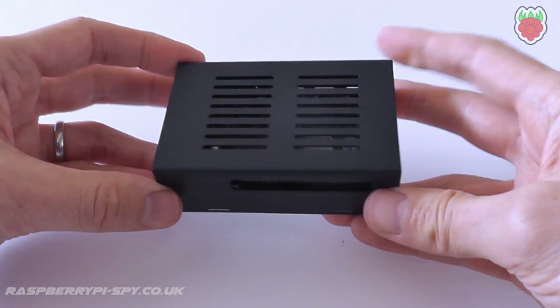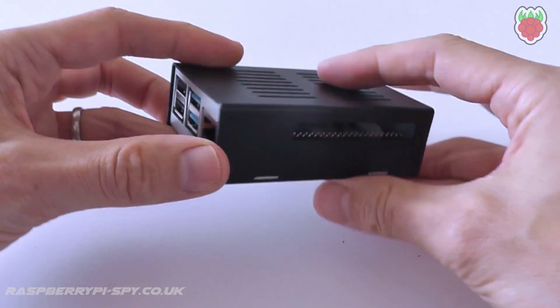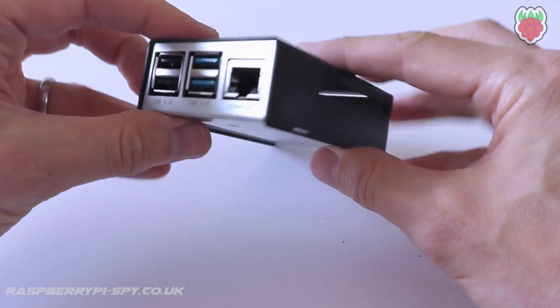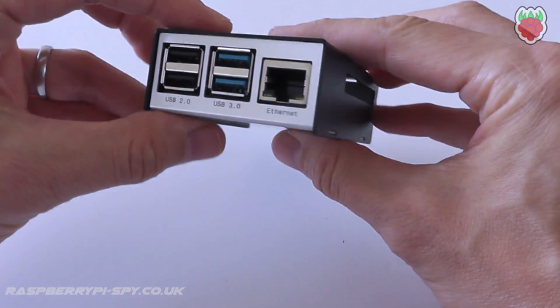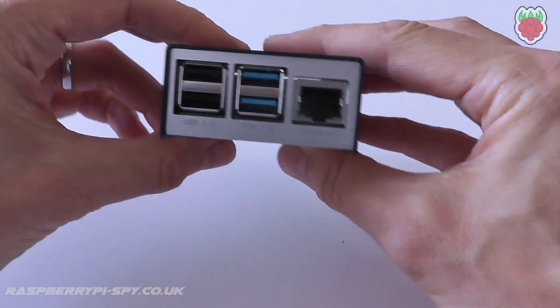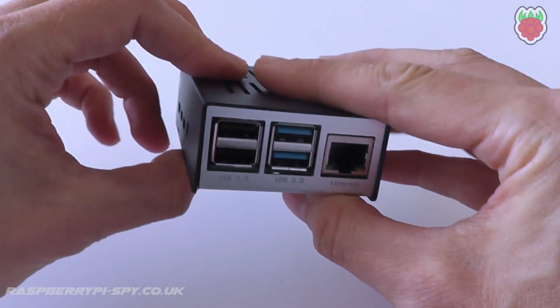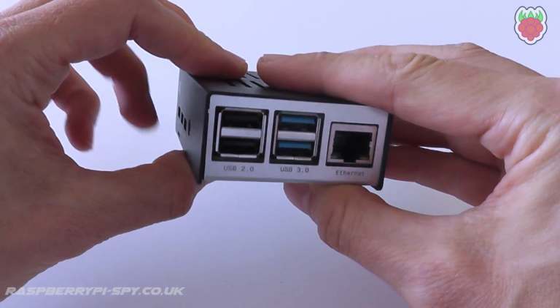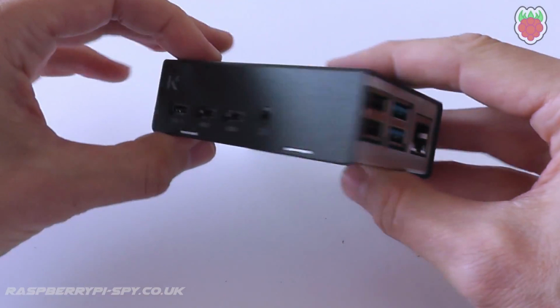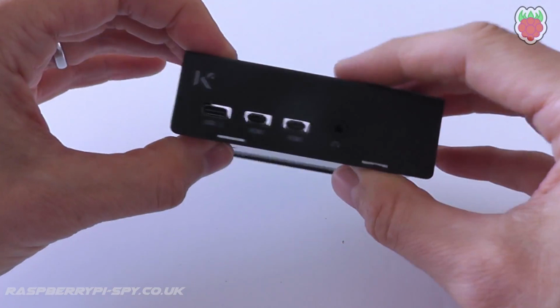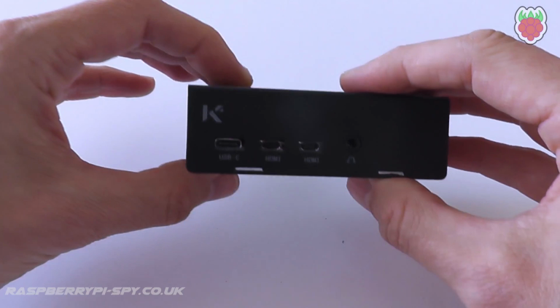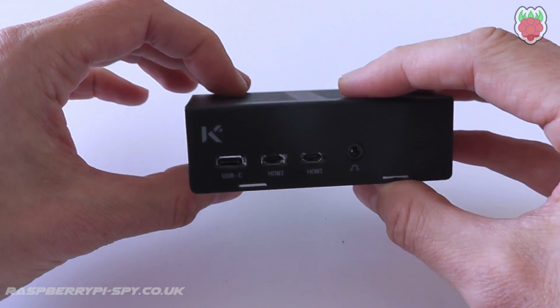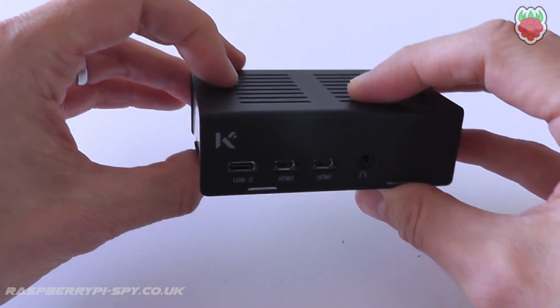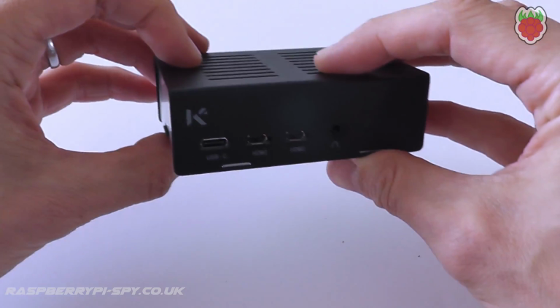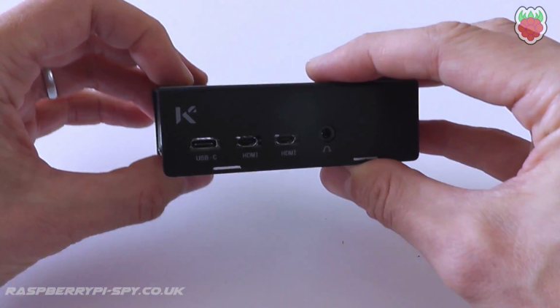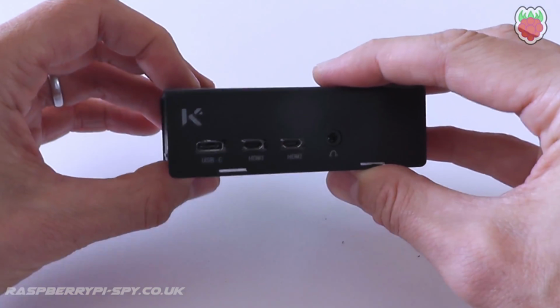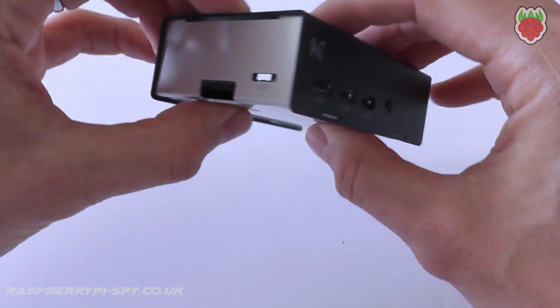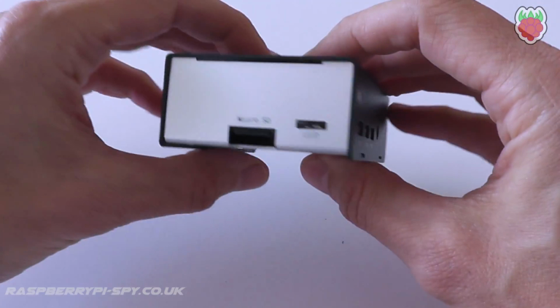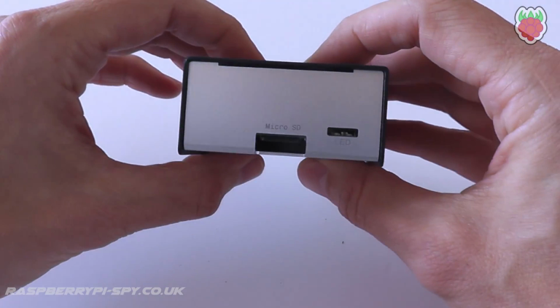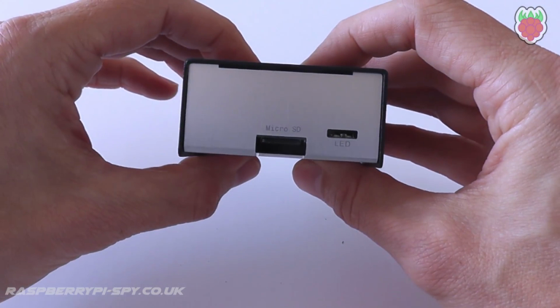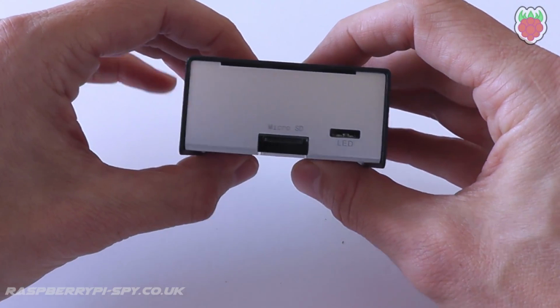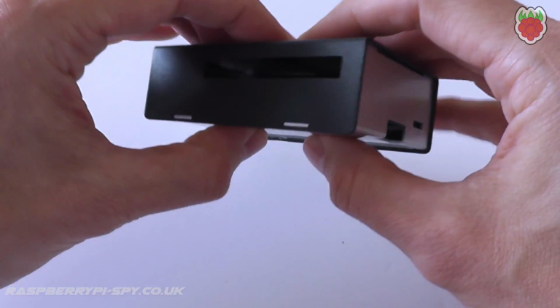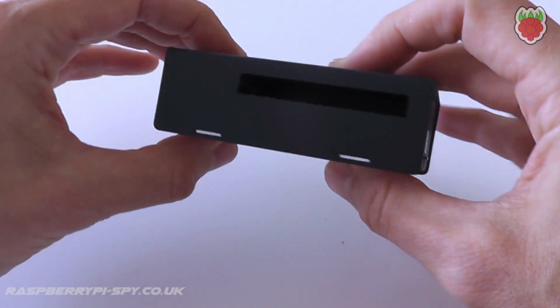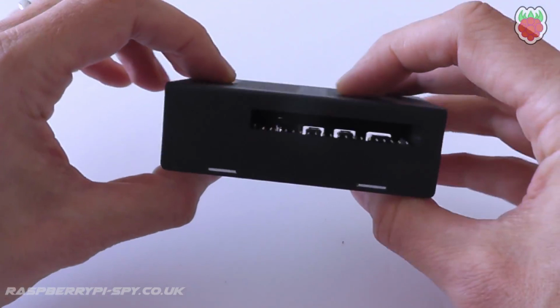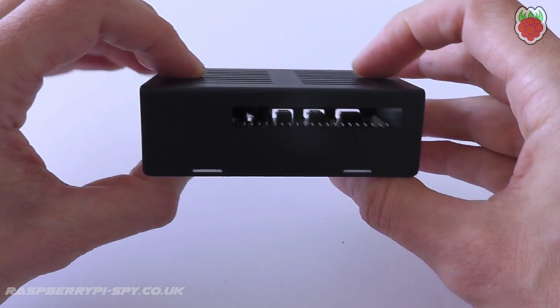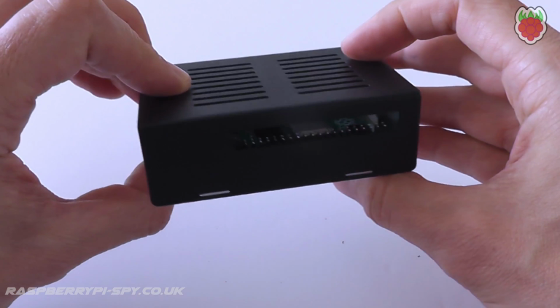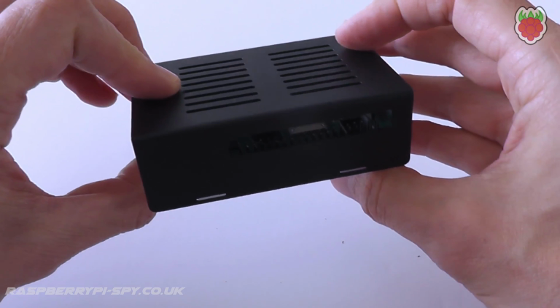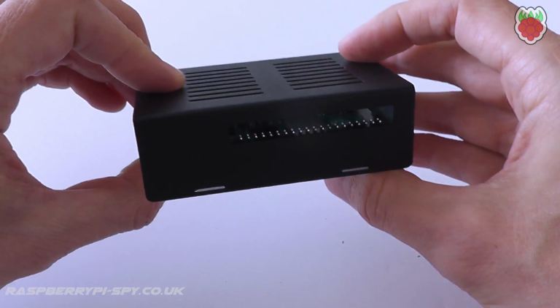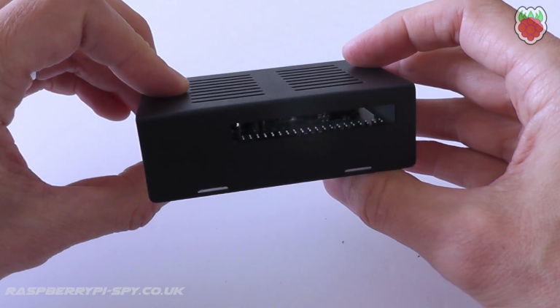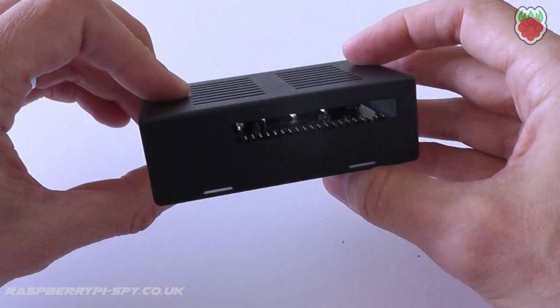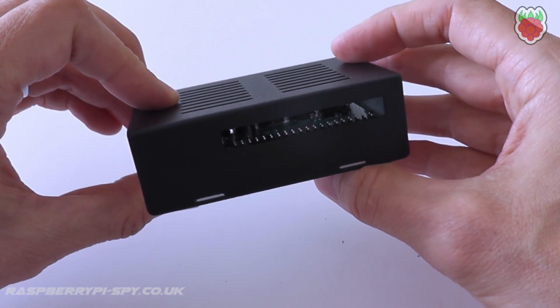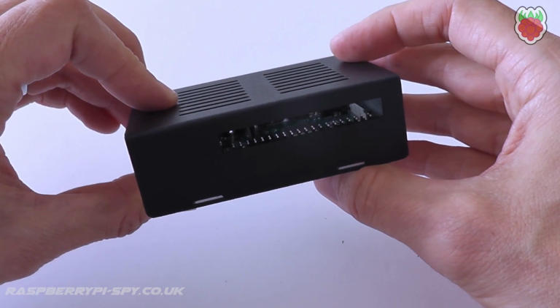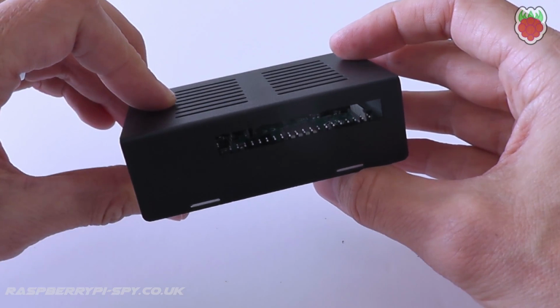The case has cutouts to allow access to all the Pi's connectors, and includes a side slot to allow access to the 40-pin GPIO header.